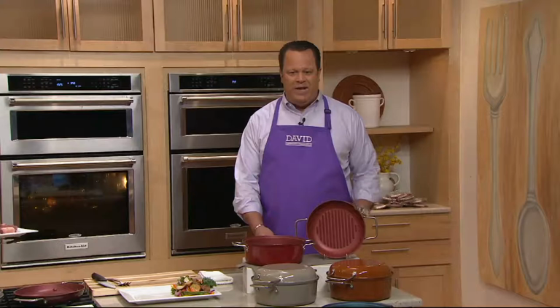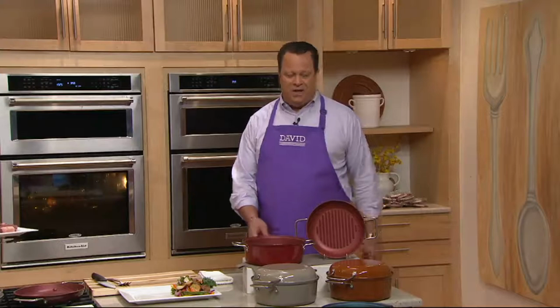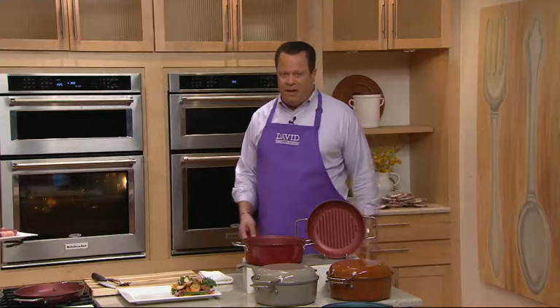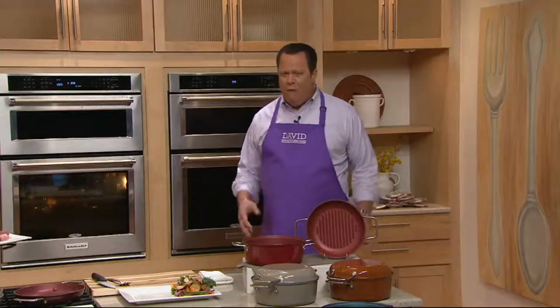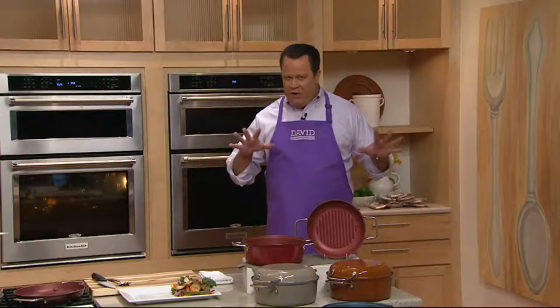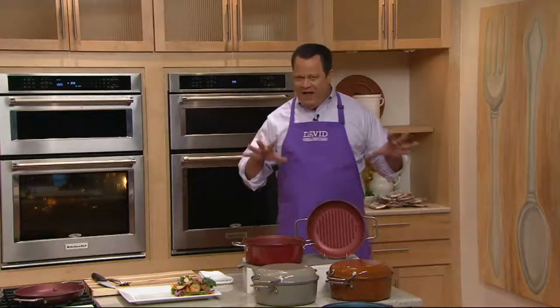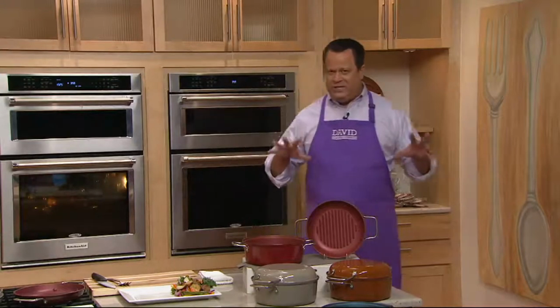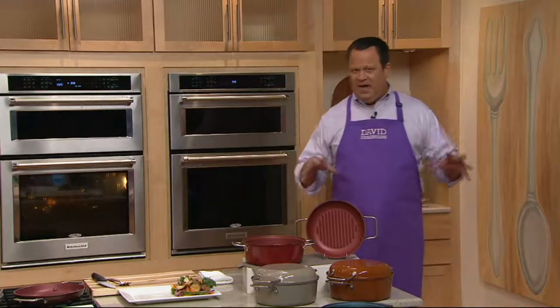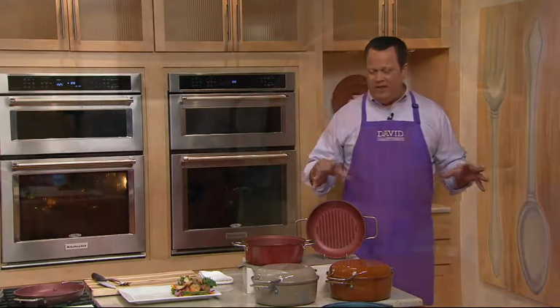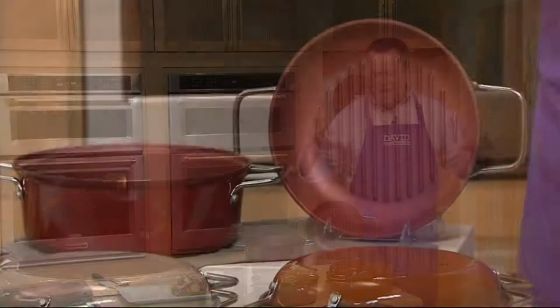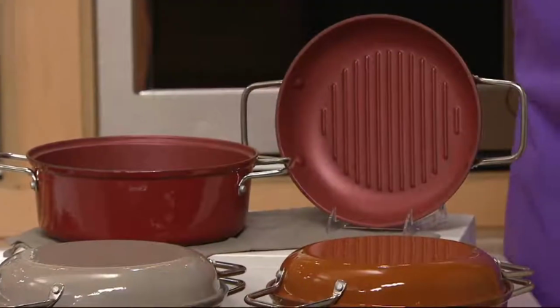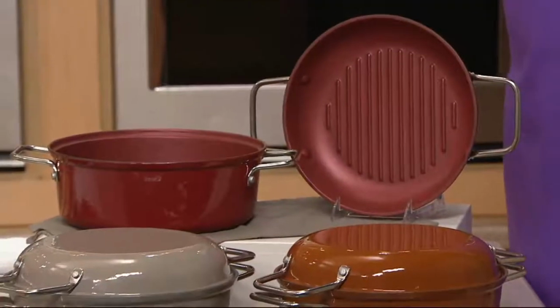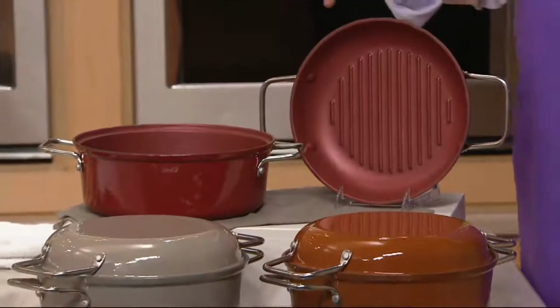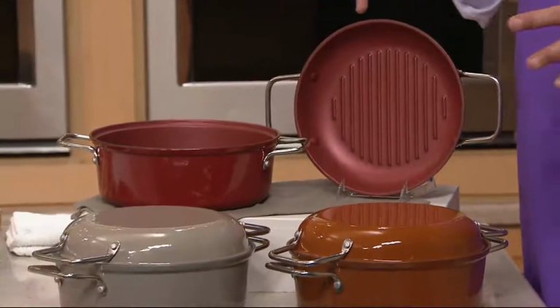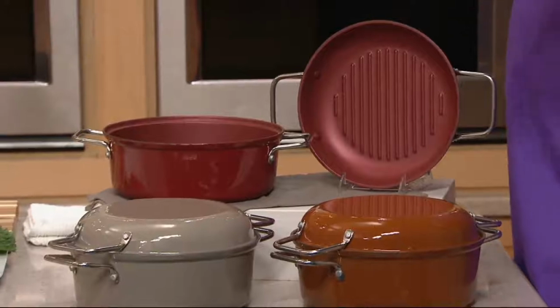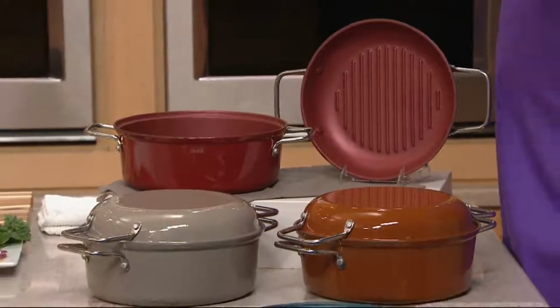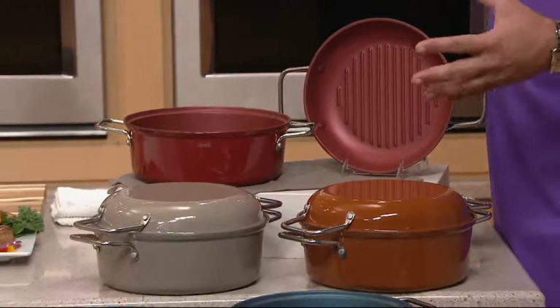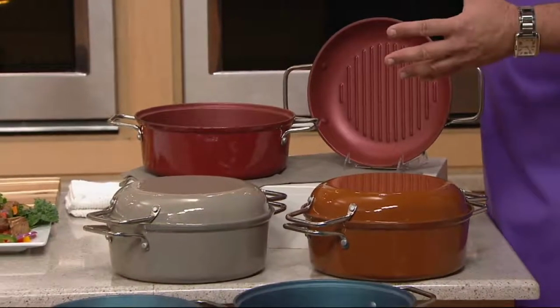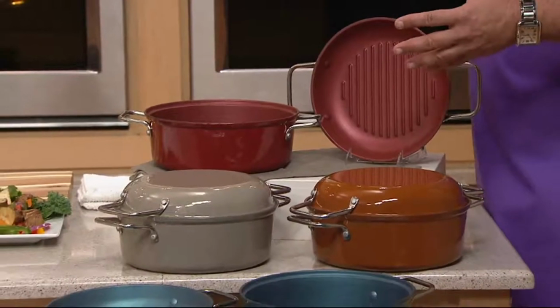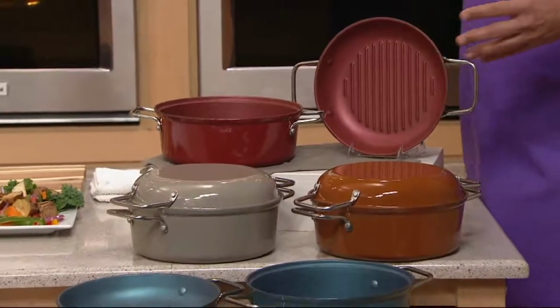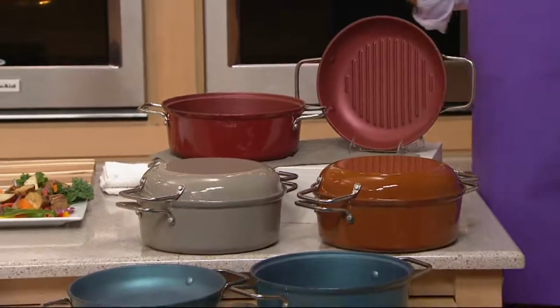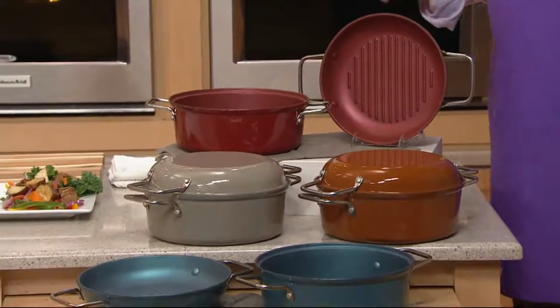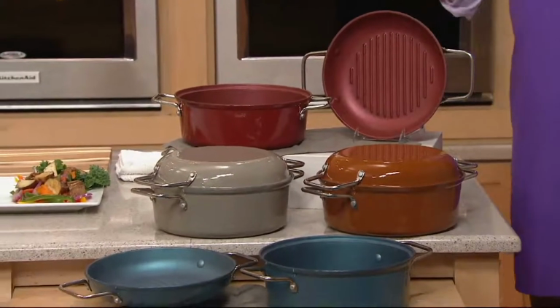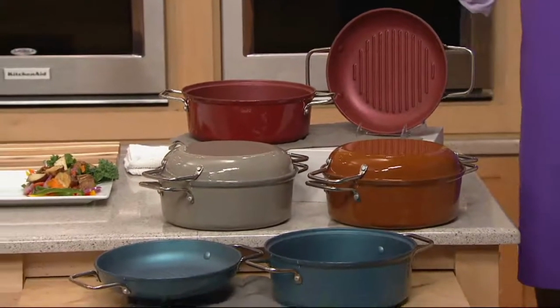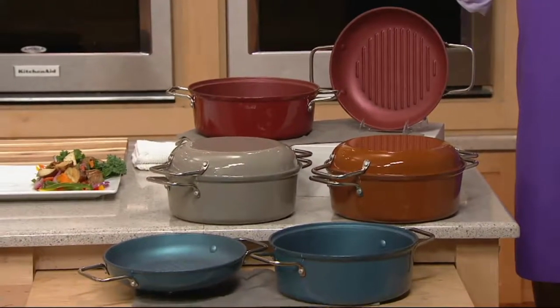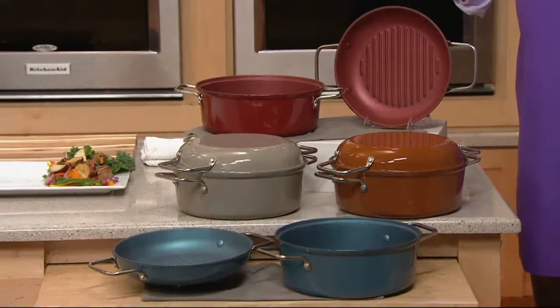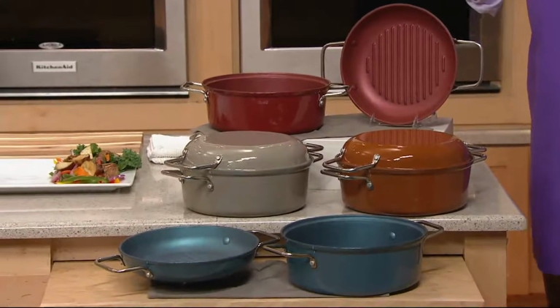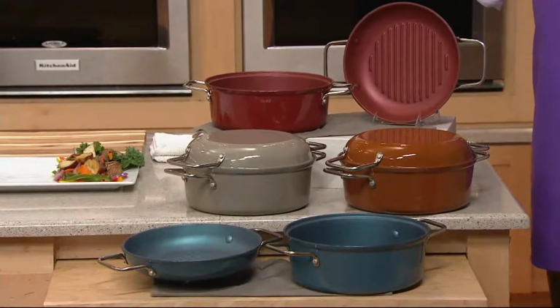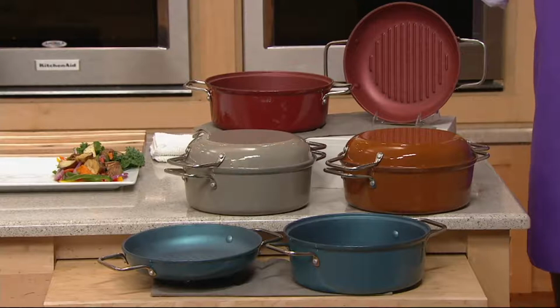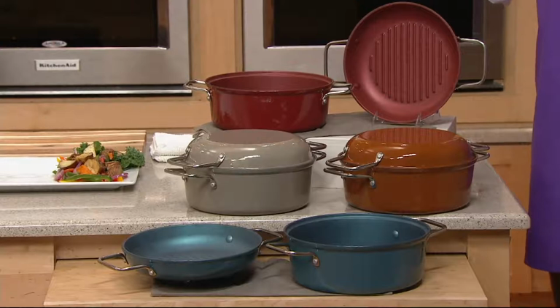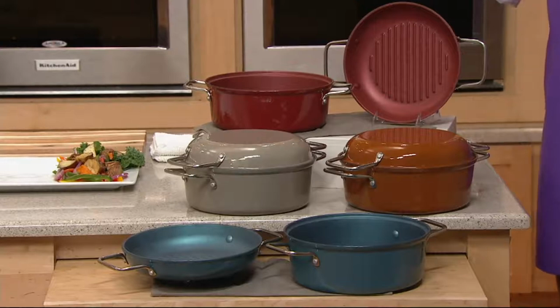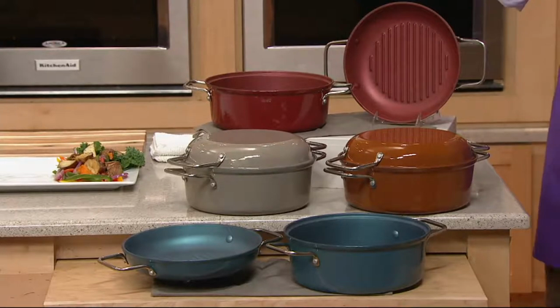Cast iron pan — 45% lighter than a comparable size vessel made in full weight cast iron. So you're looking at a tremendously easy pan to work with and maneuver.